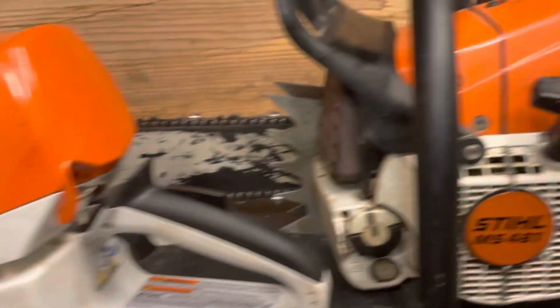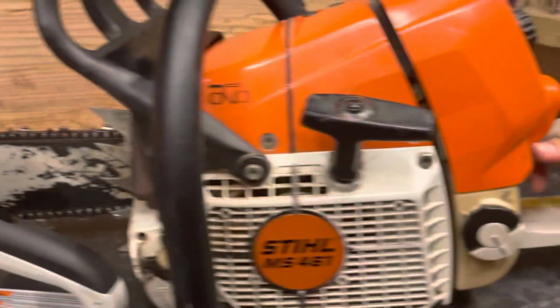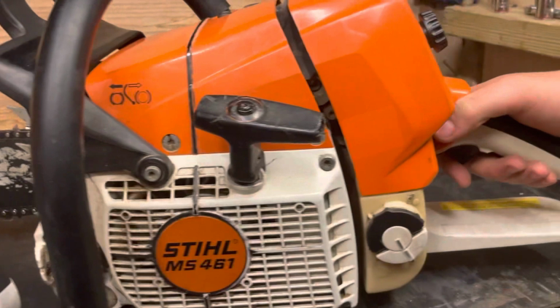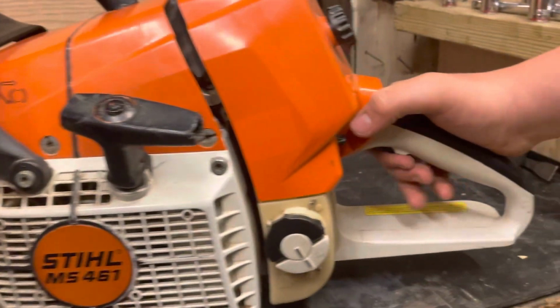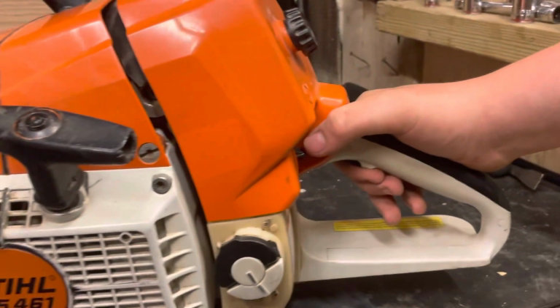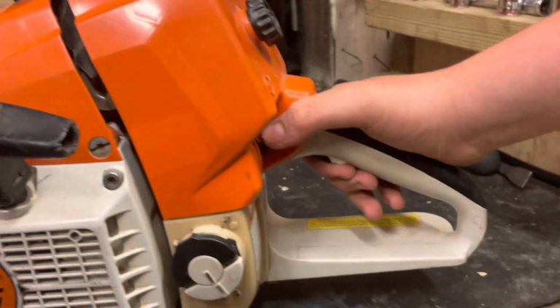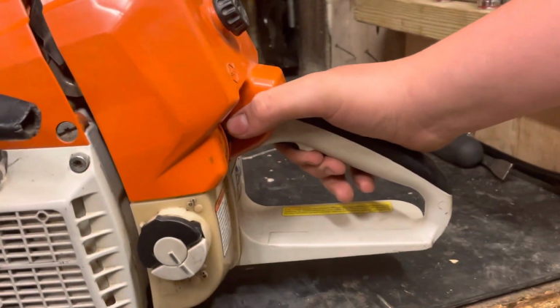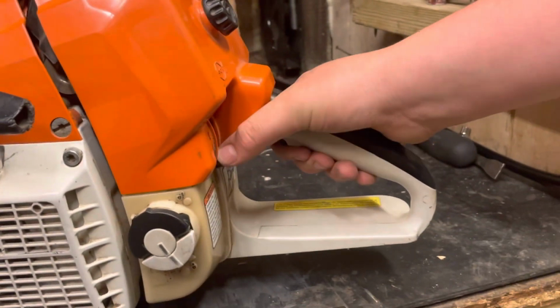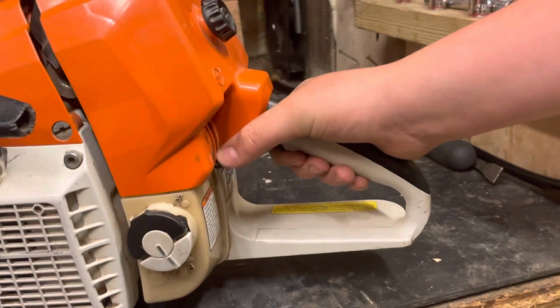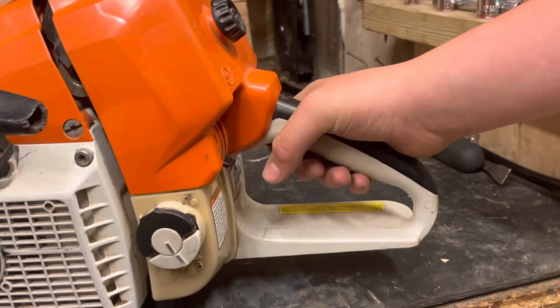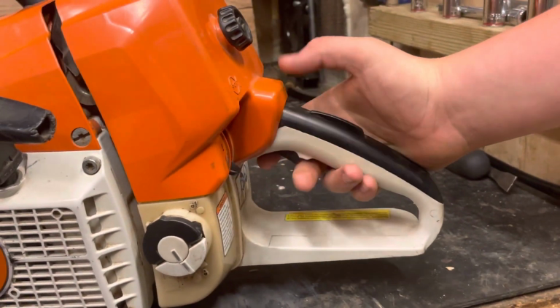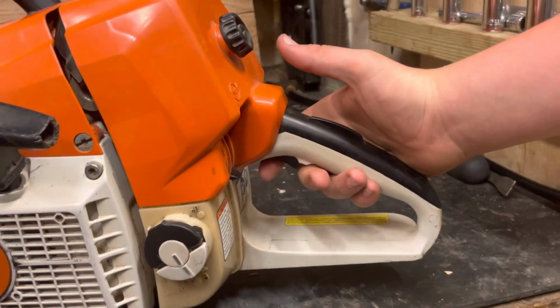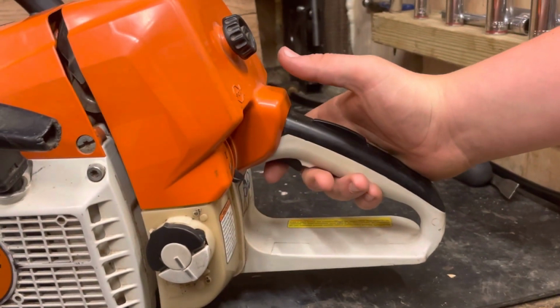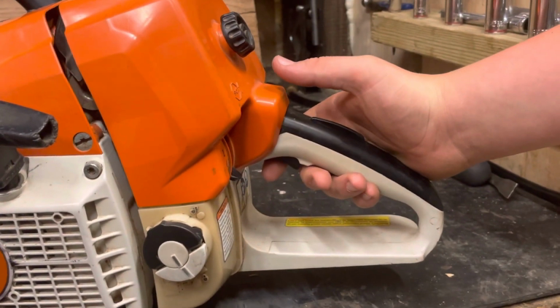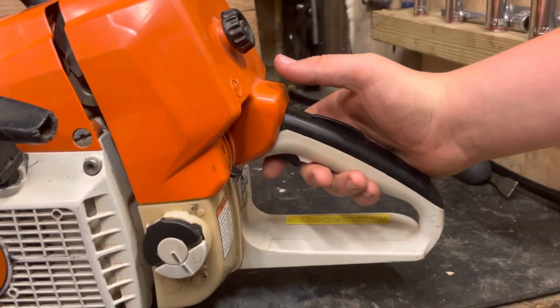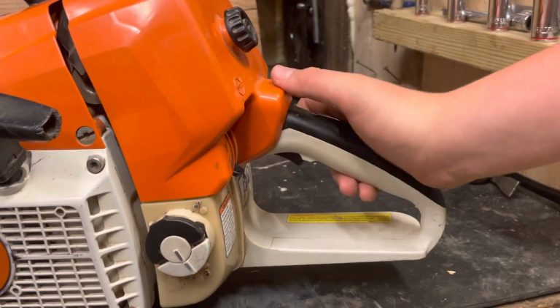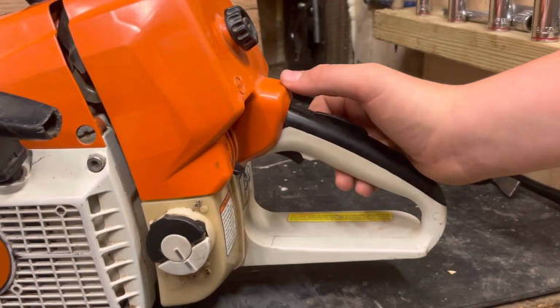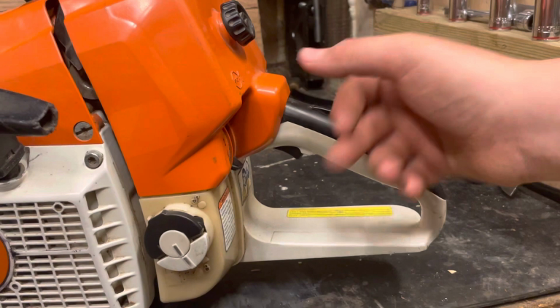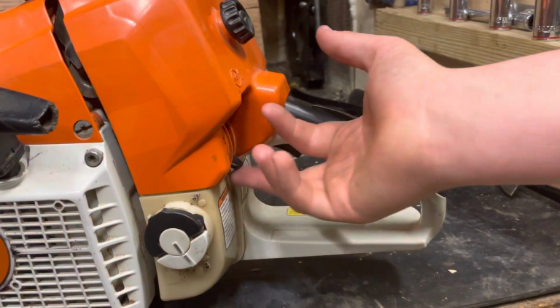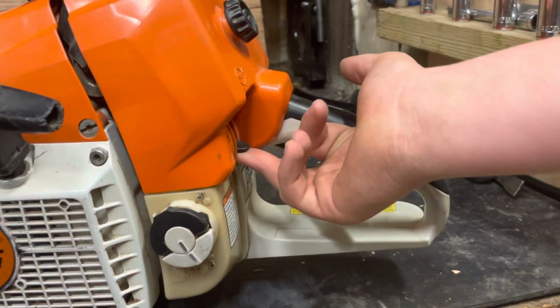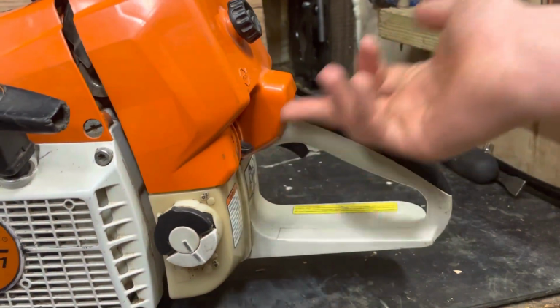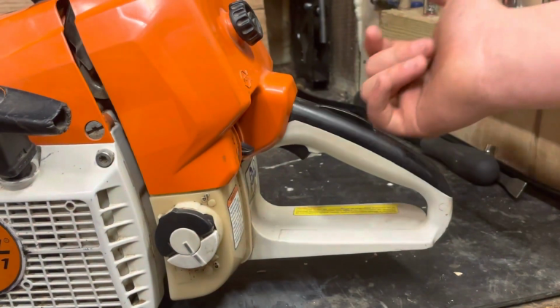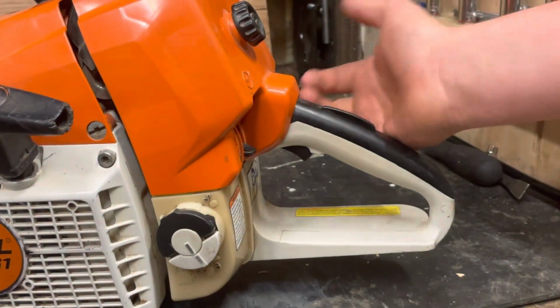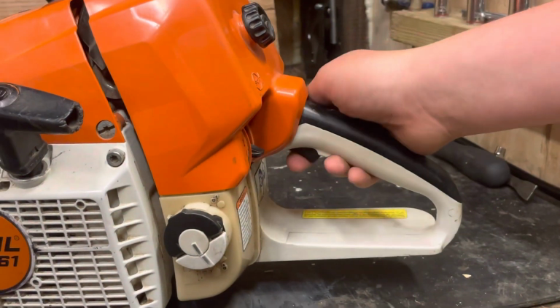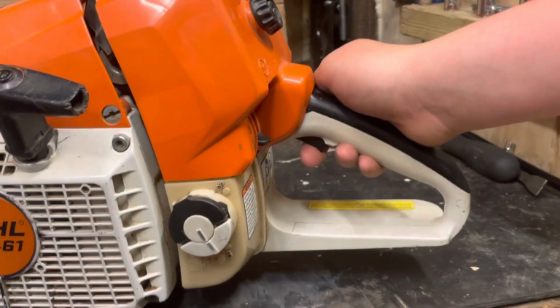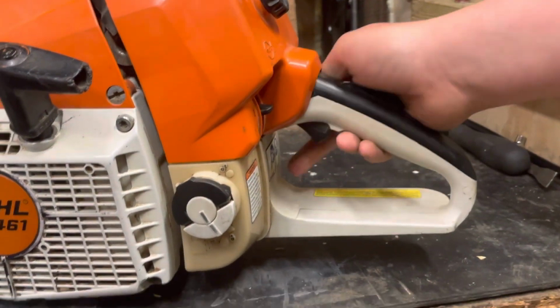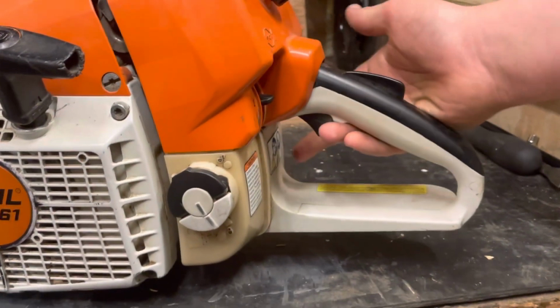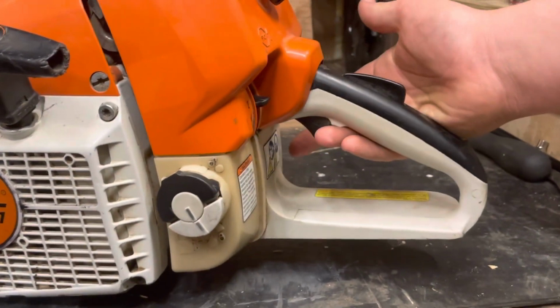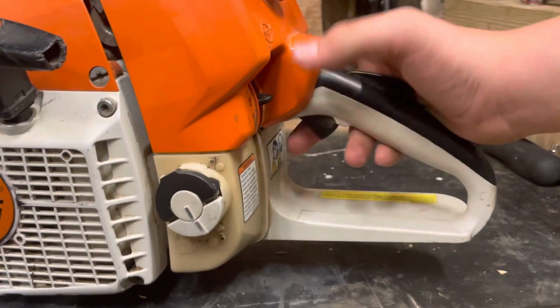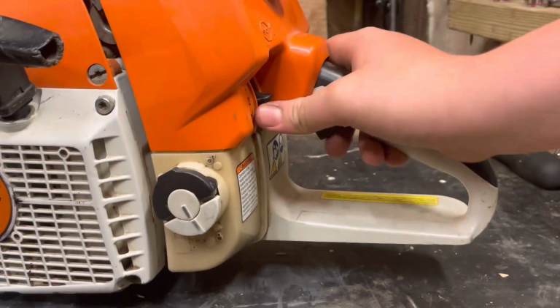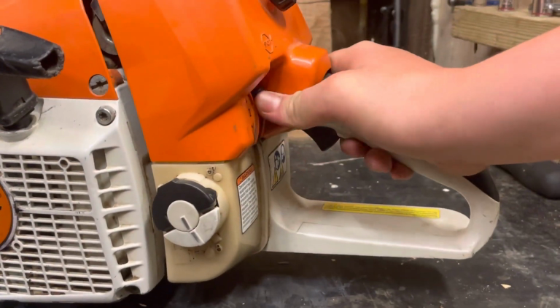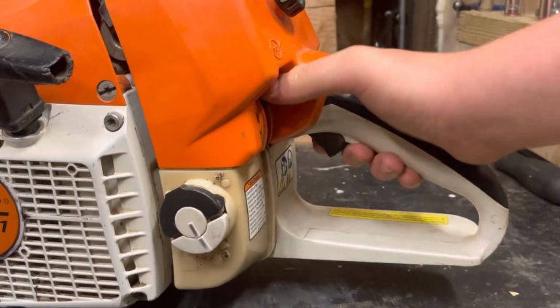Where the 461 — squeeze it, push it all the way down, that's choke and high idle. Flip it up one, that's high idle. Squeeze the trigger, that's run. And one up is off.